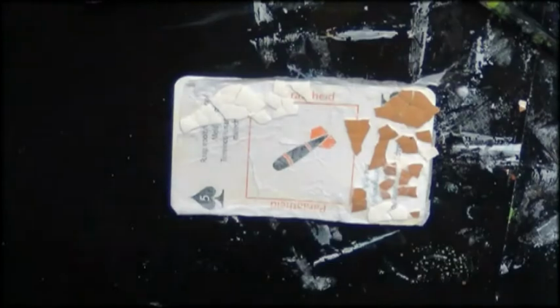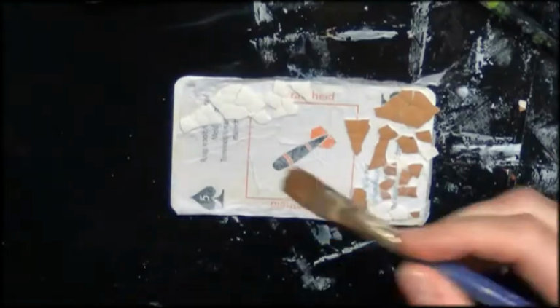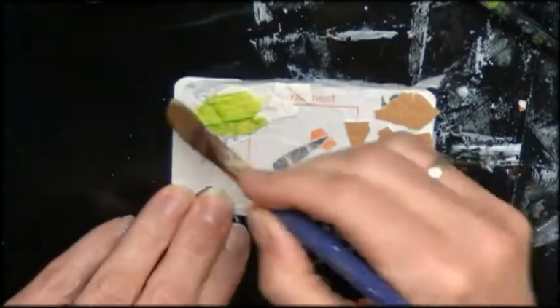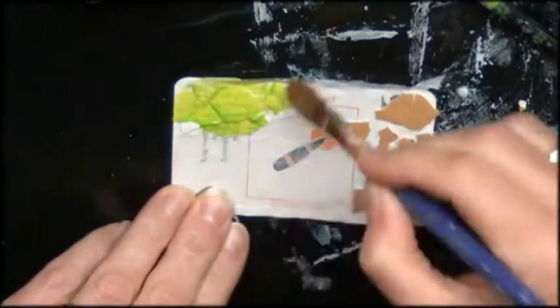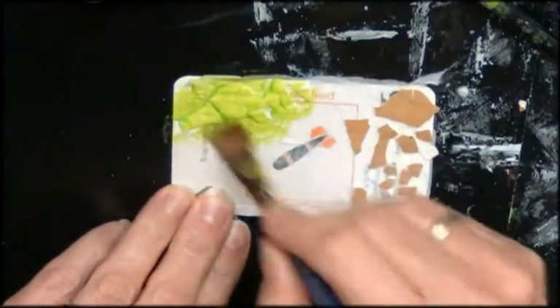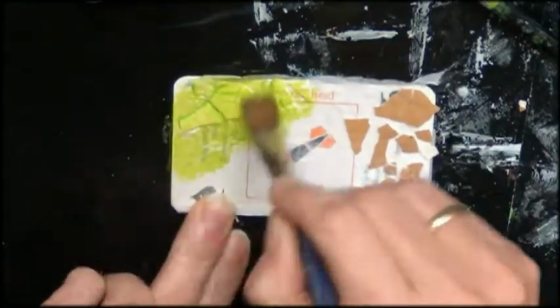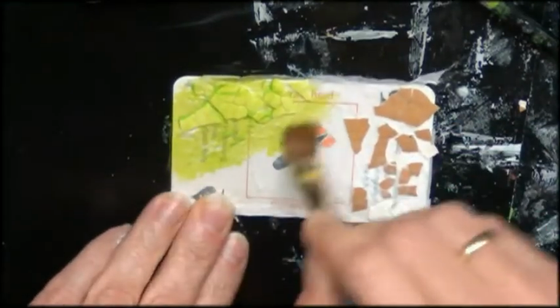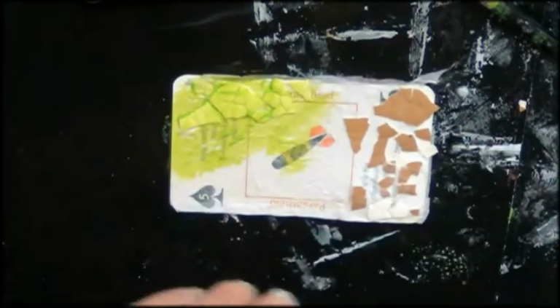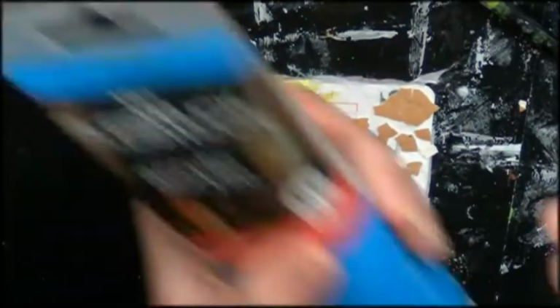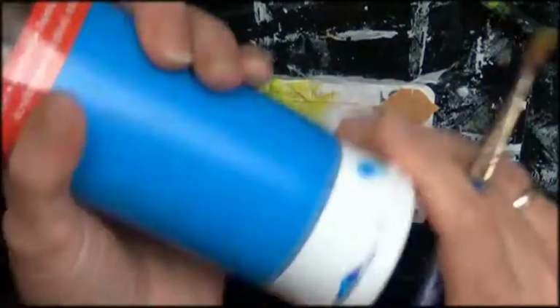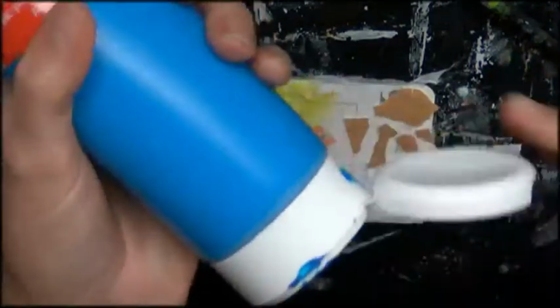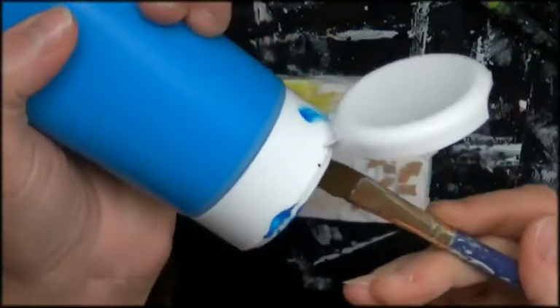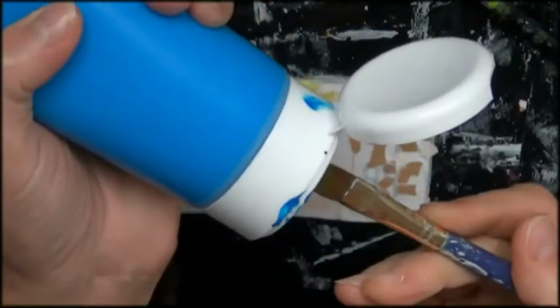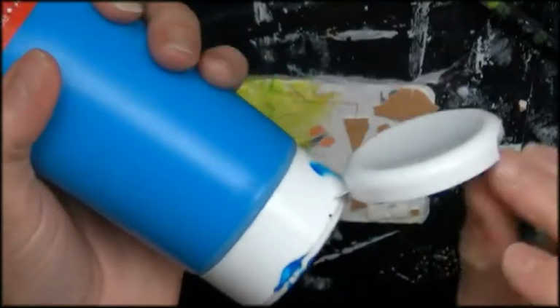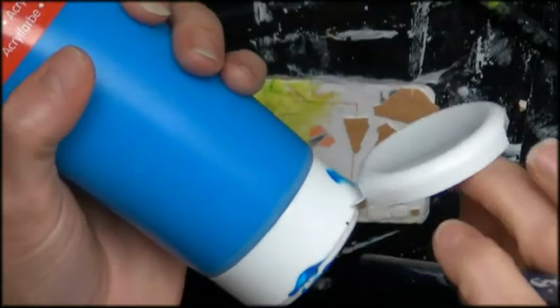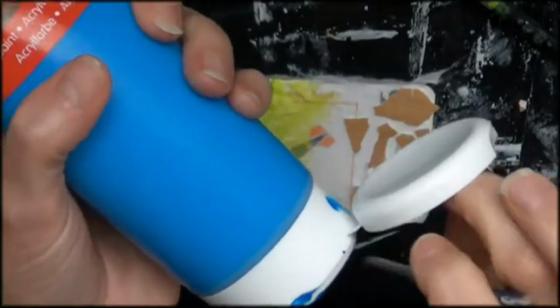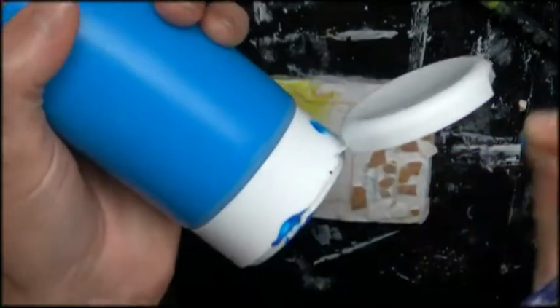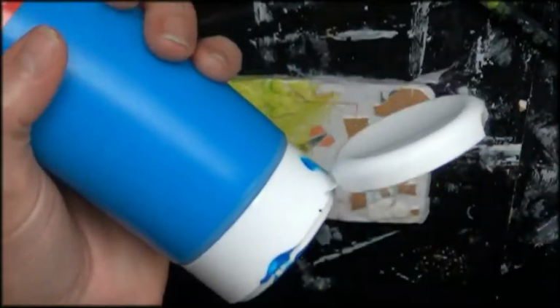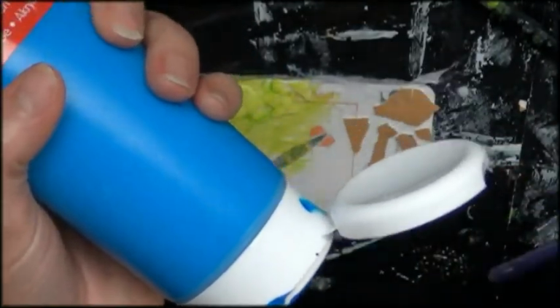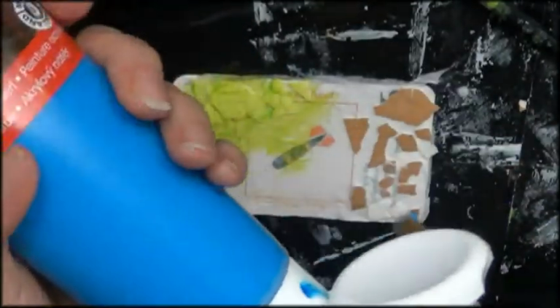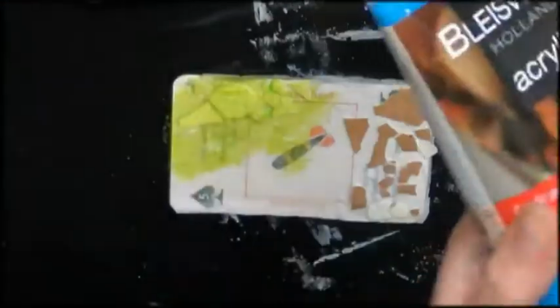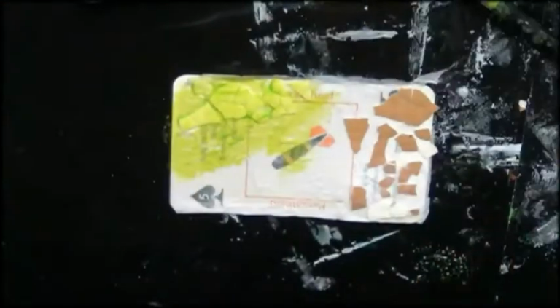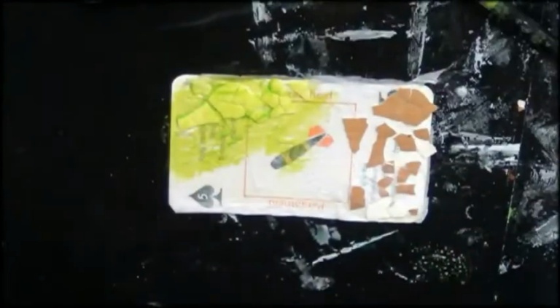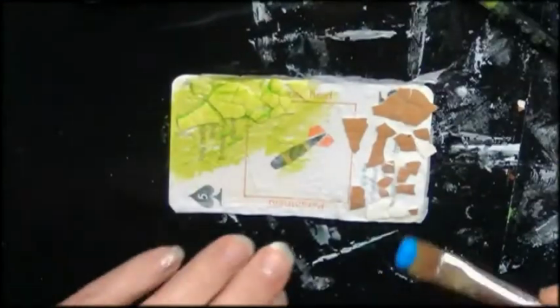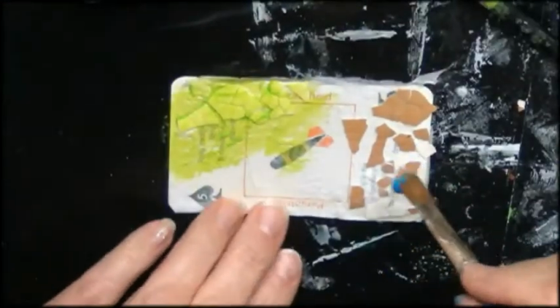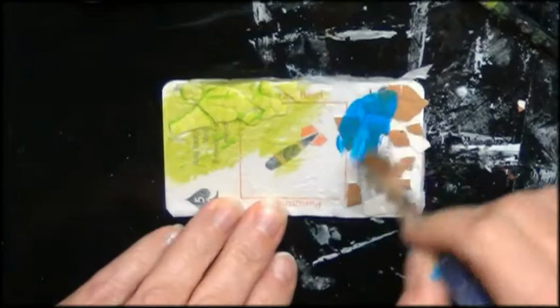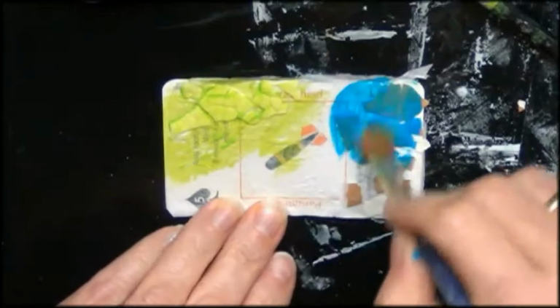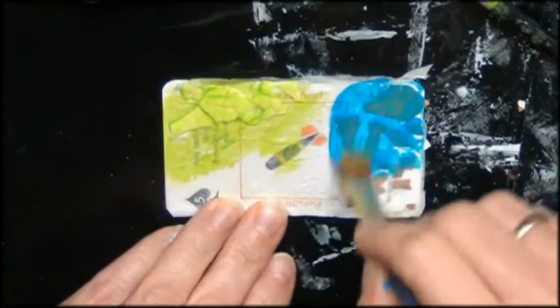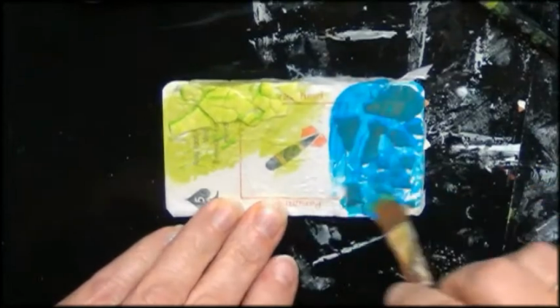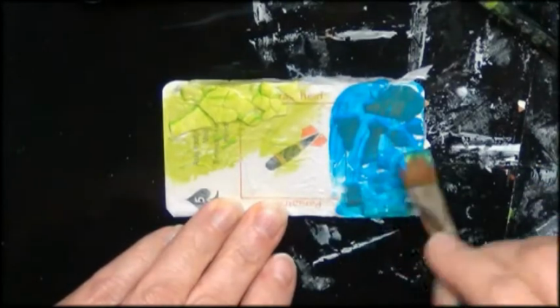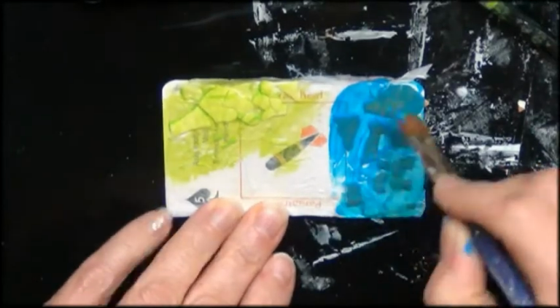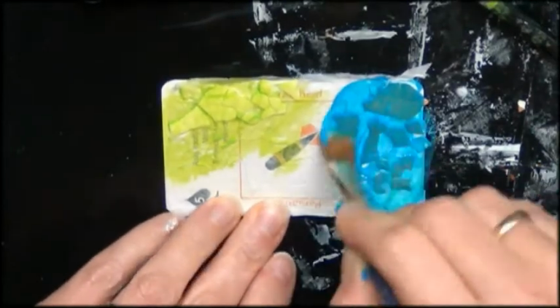I'm coloring my tag with some bright colors — a green and a blue. Just very random, this is just playing and just having fun, so it doesn't need to be perfect.